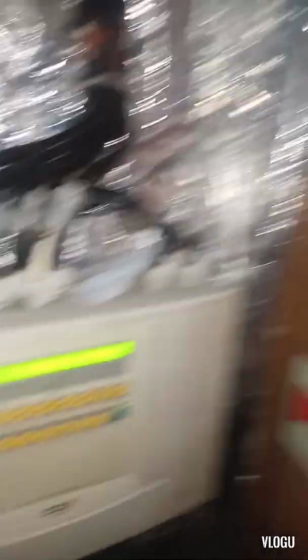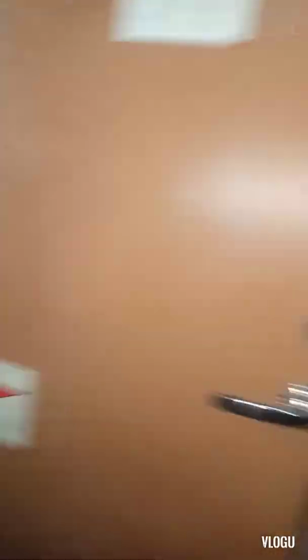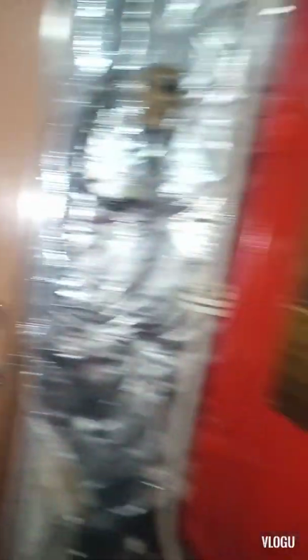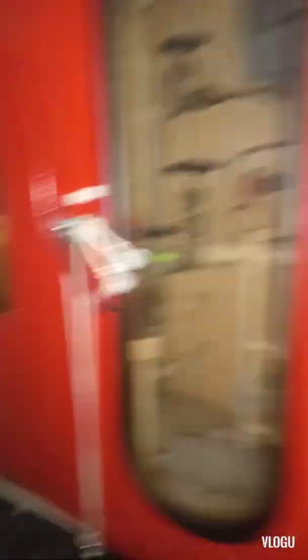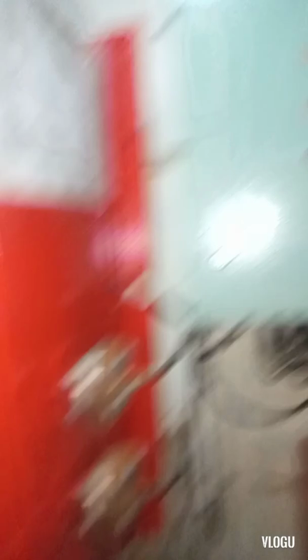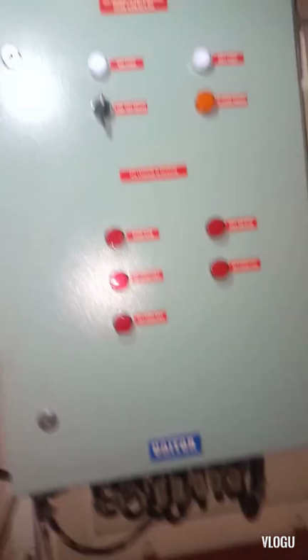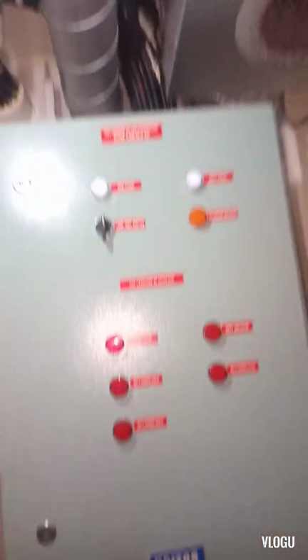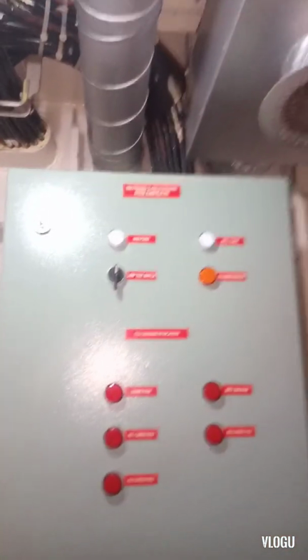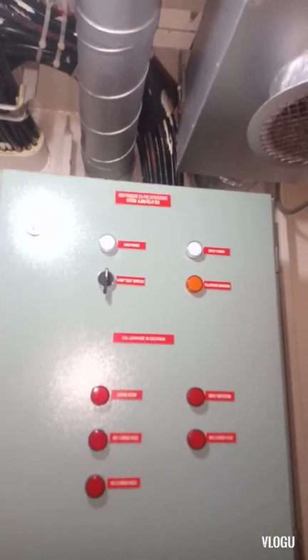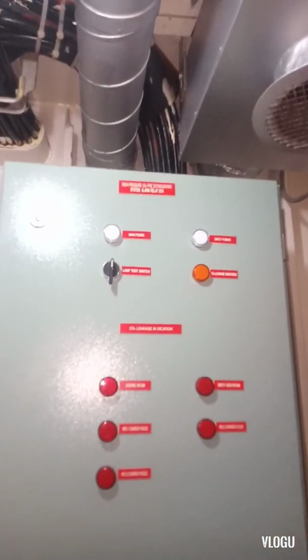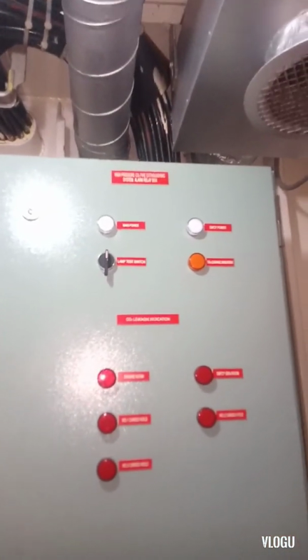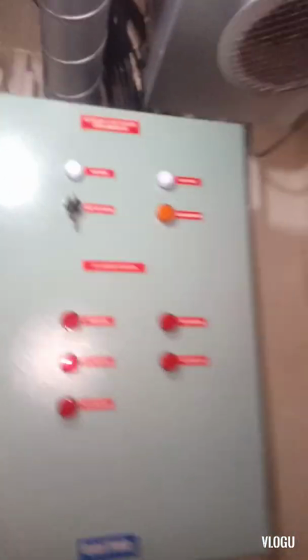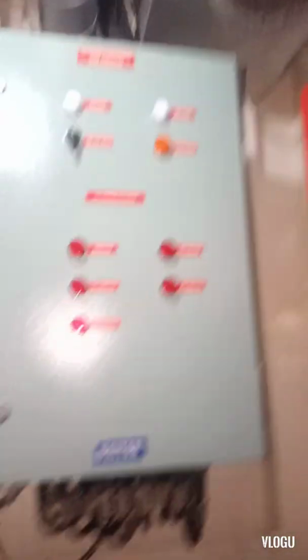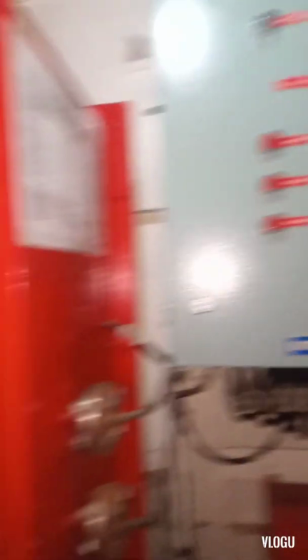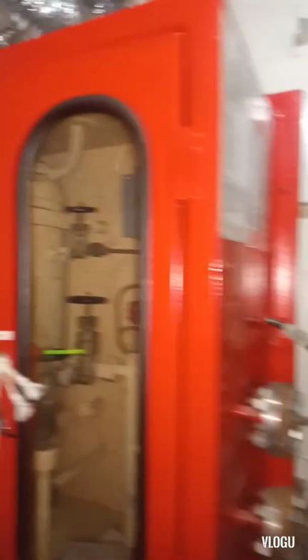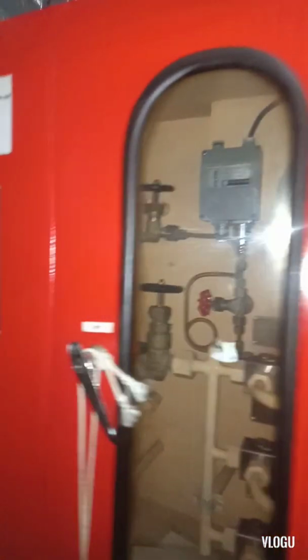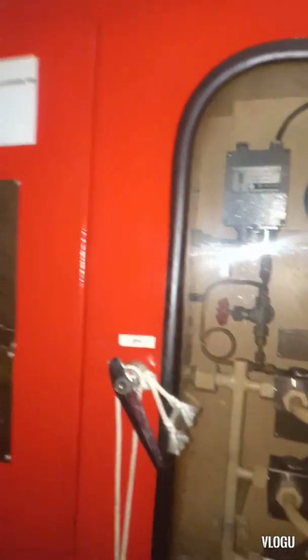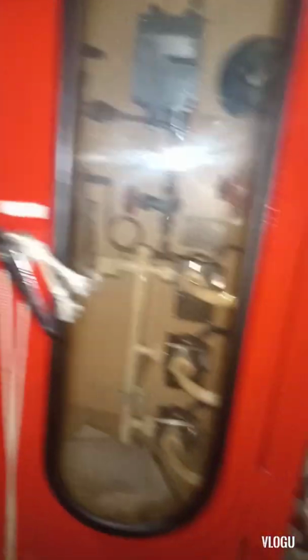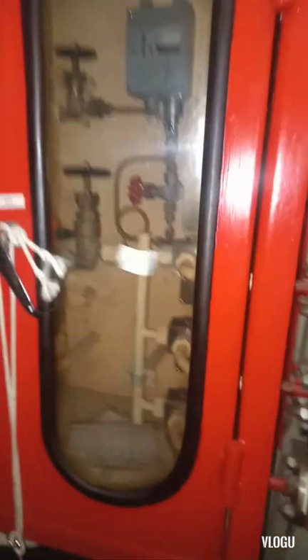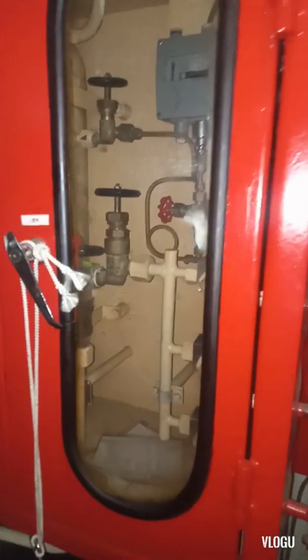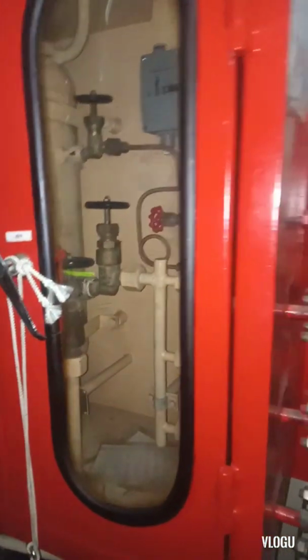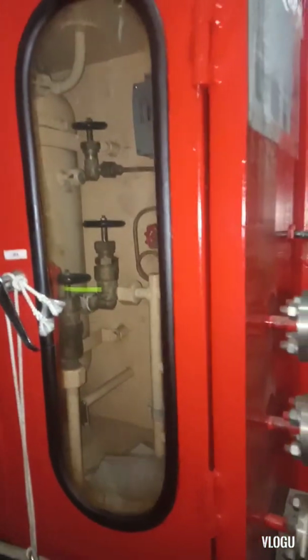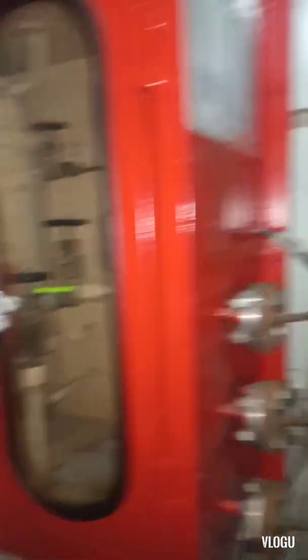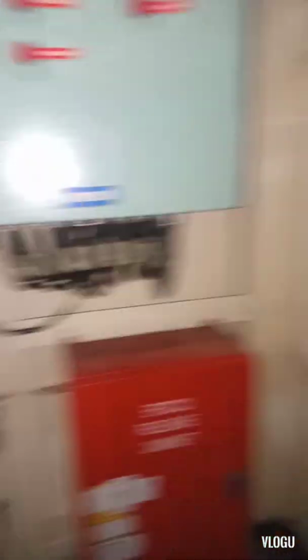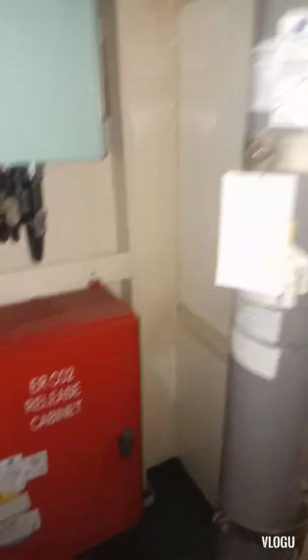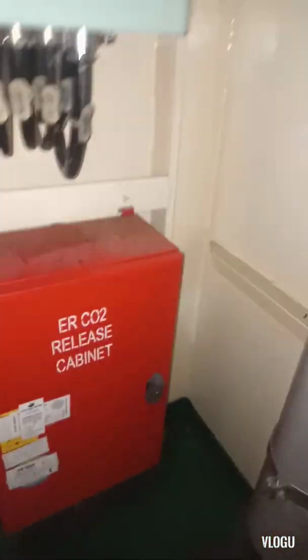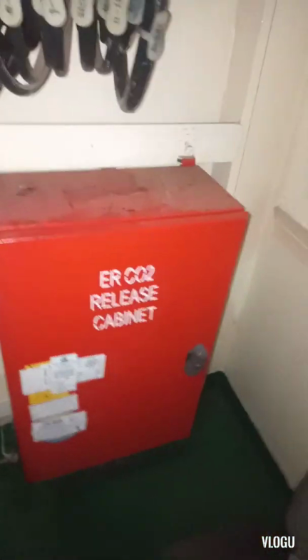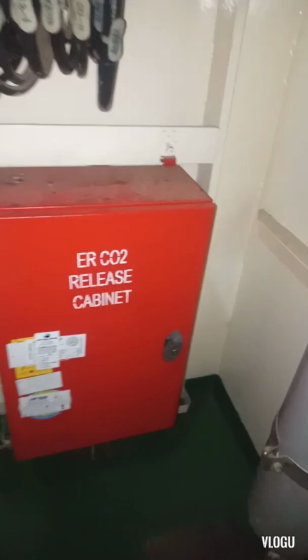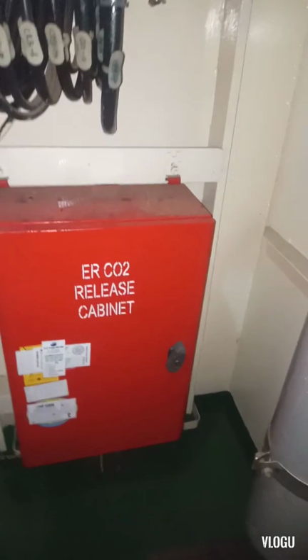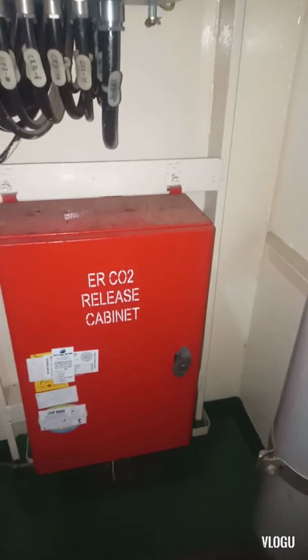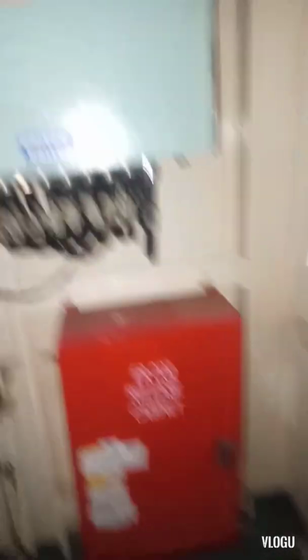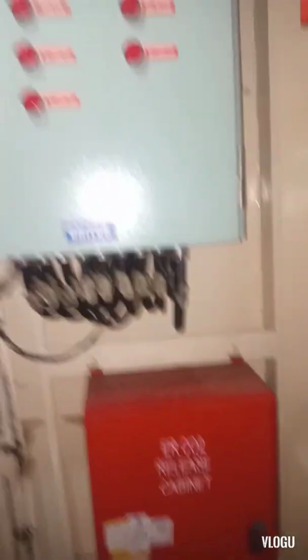Now we are here in the CO2 room. This is the CO2 control panel, and these are the quick-closing valves for engine room CO2 release cabinet.